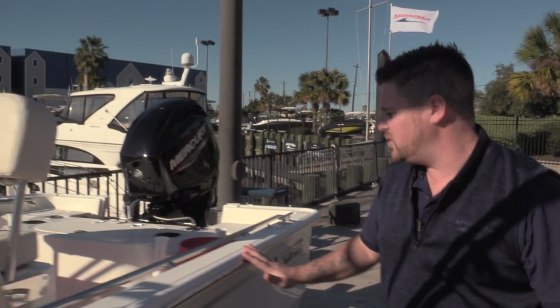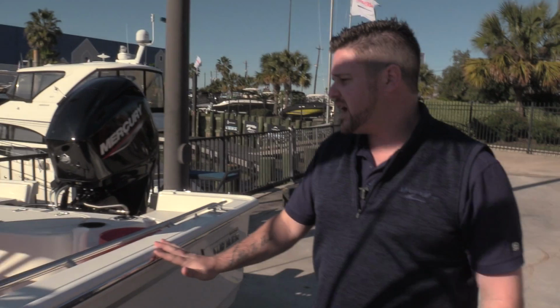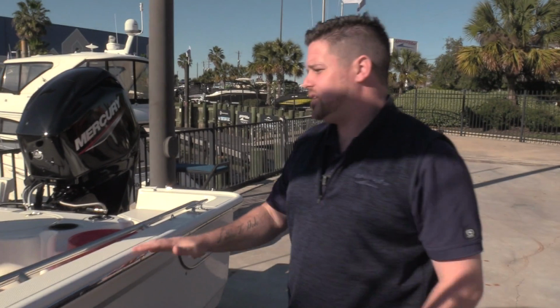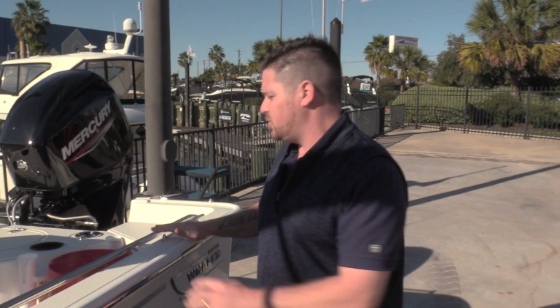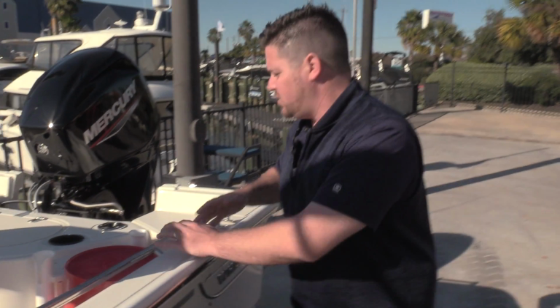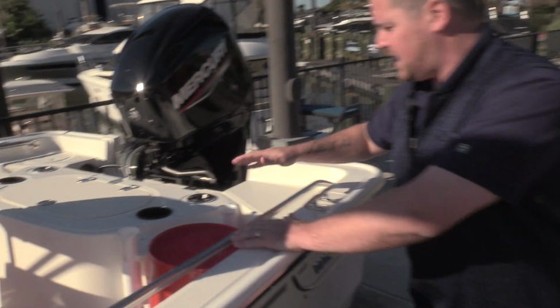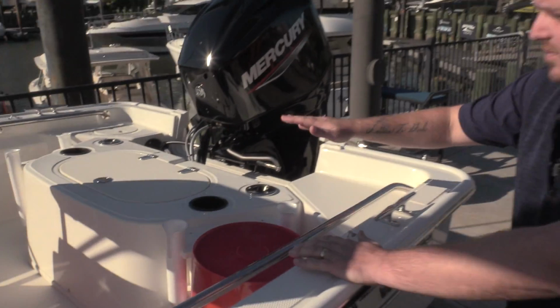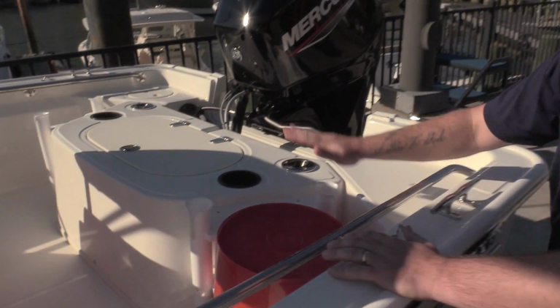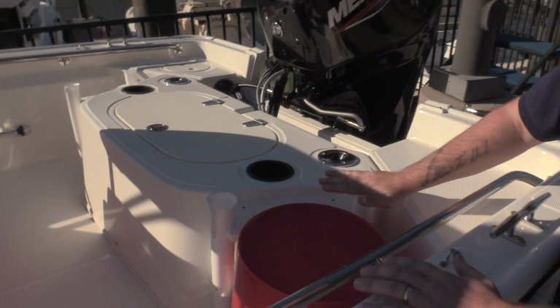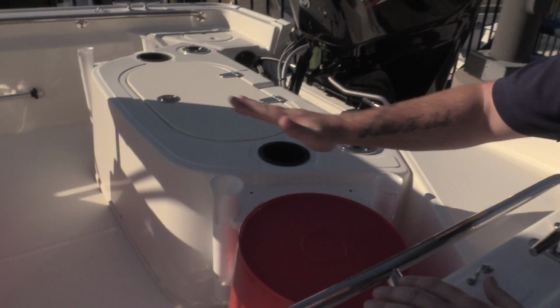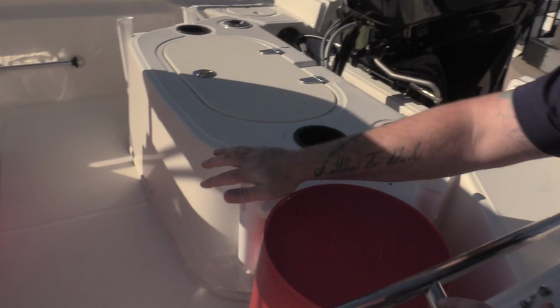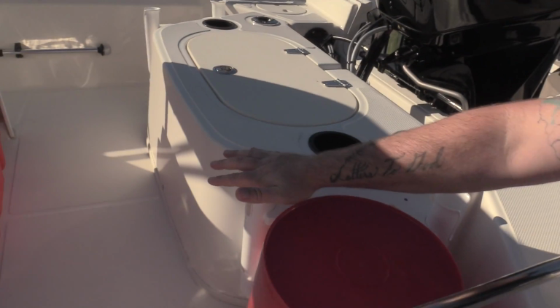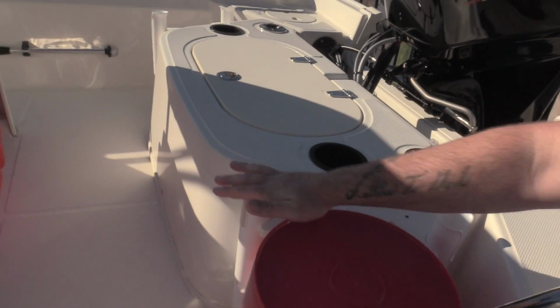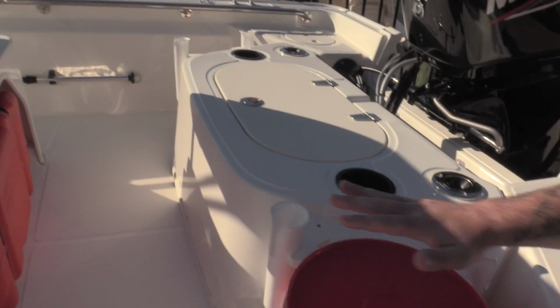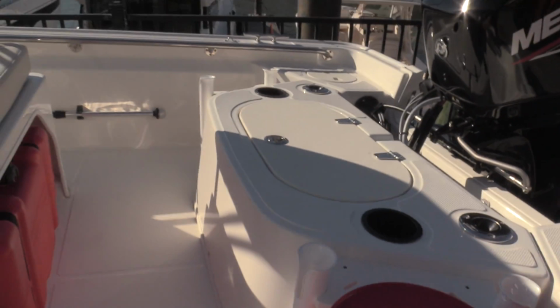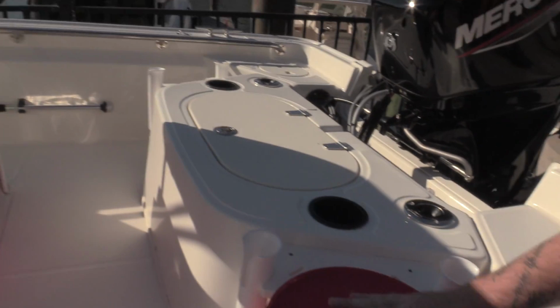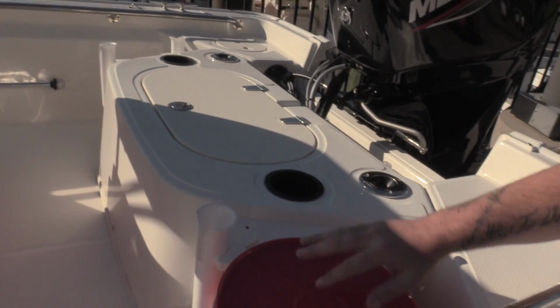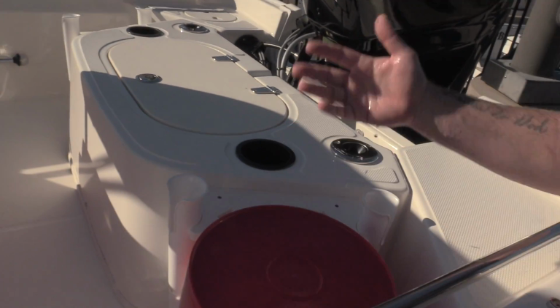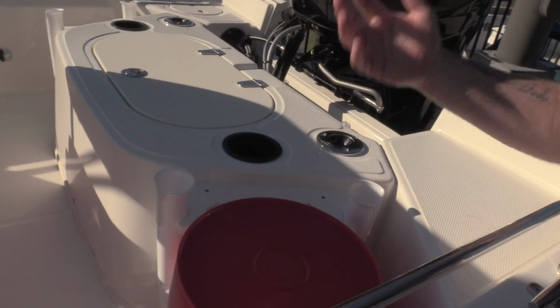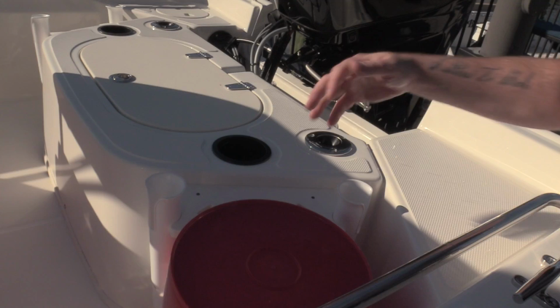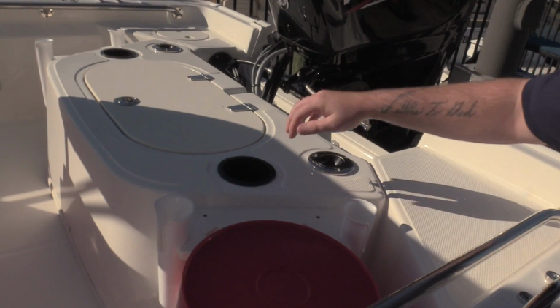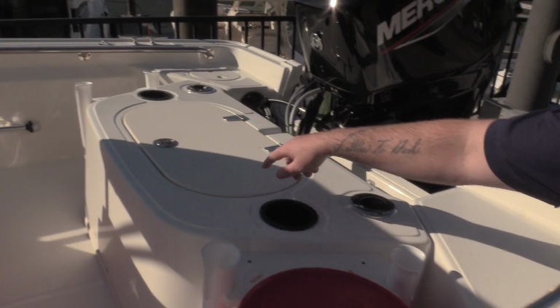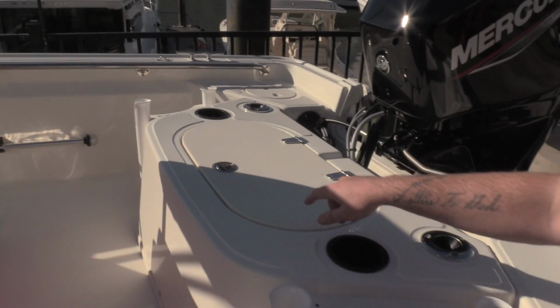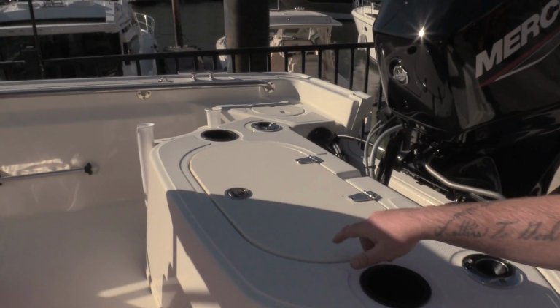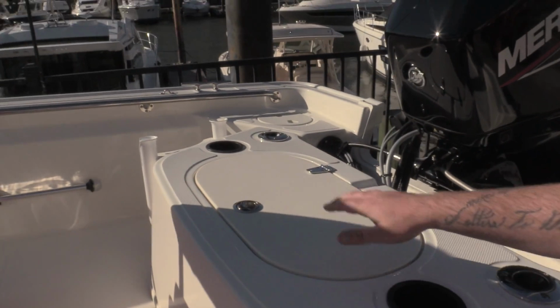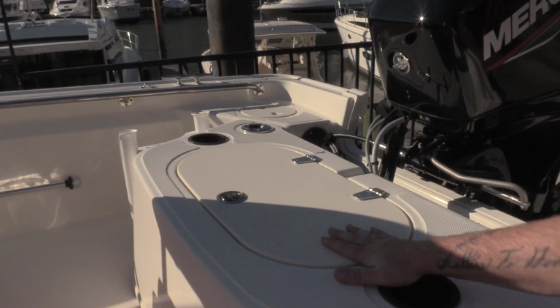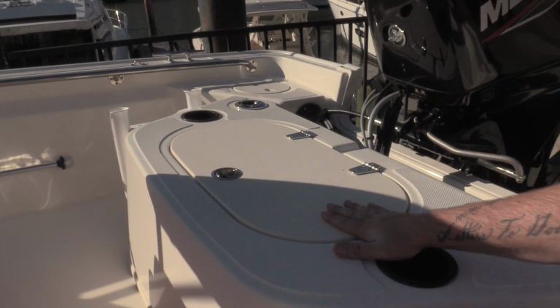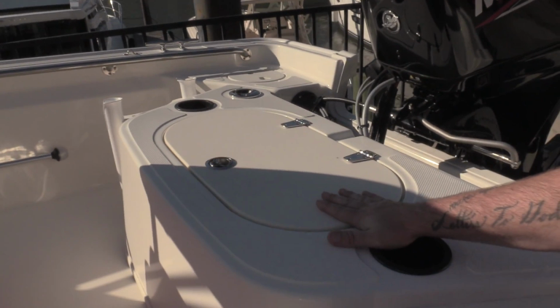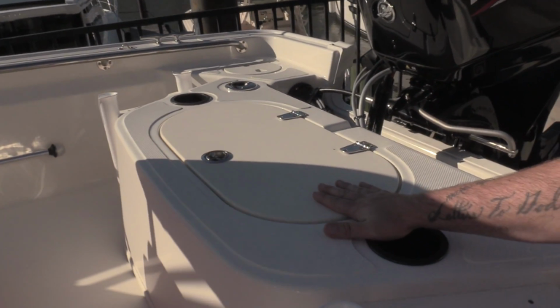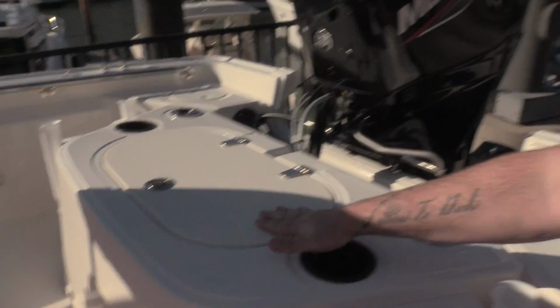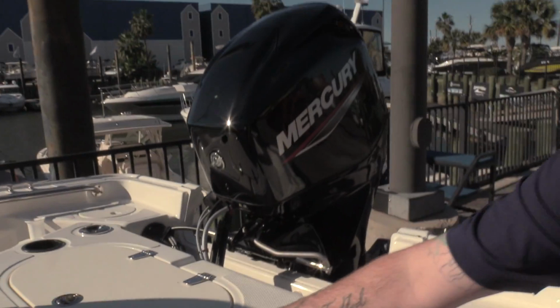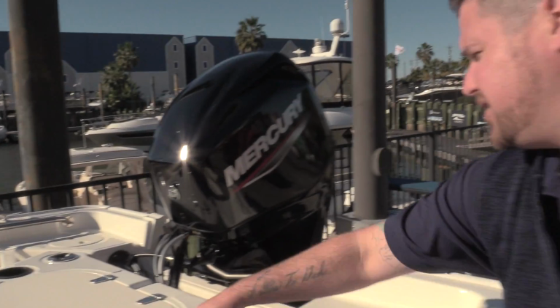Moving back here we do have the rod holders right here, bucket storage right there, and your live well right here.